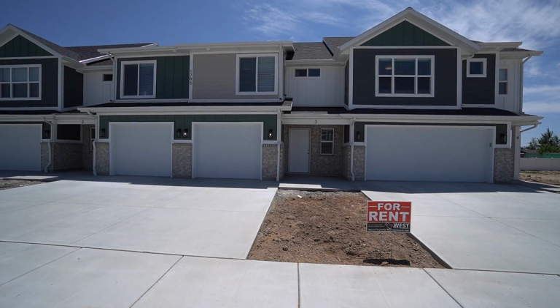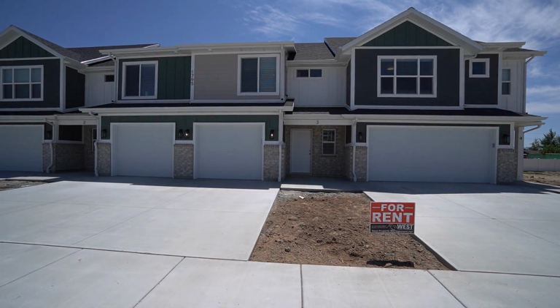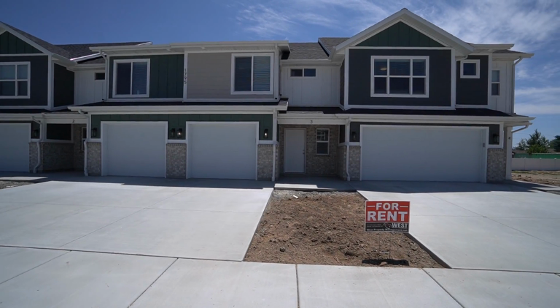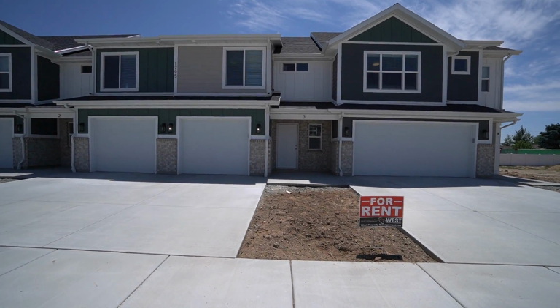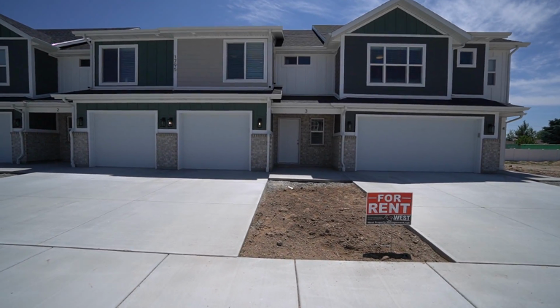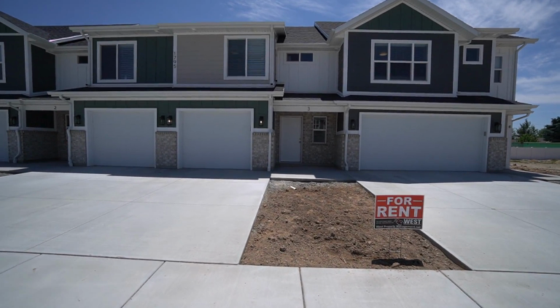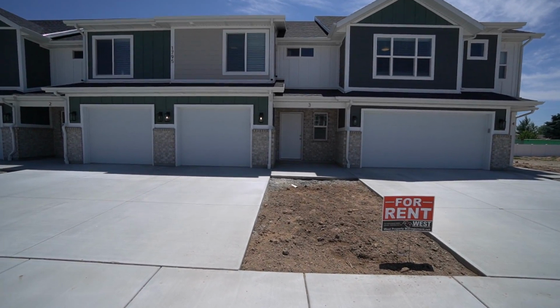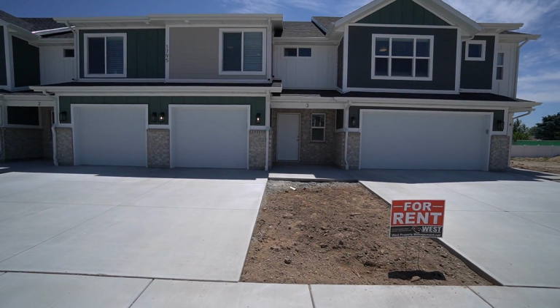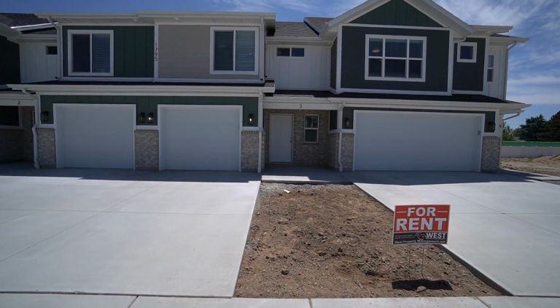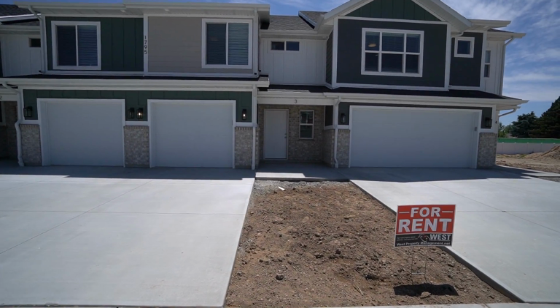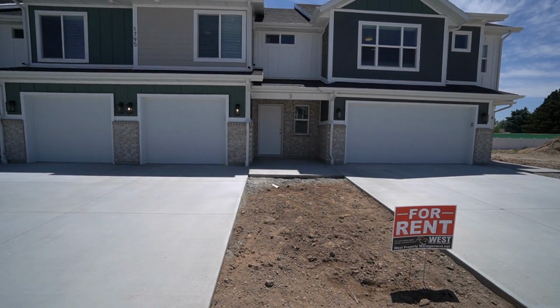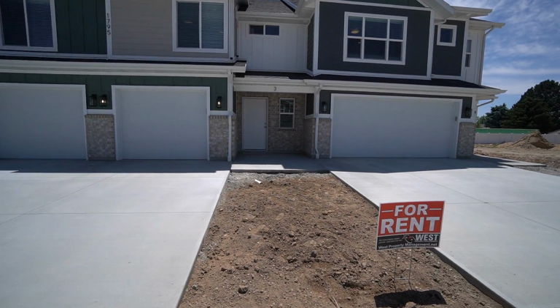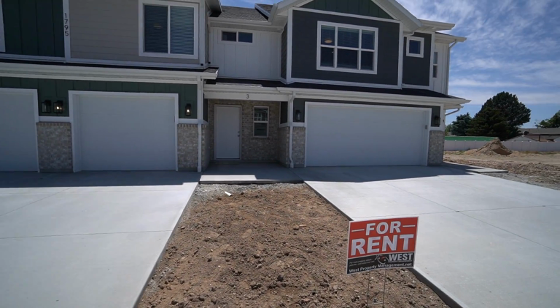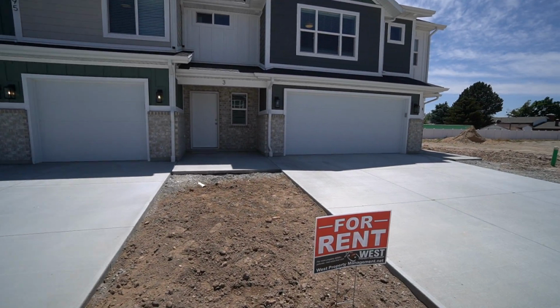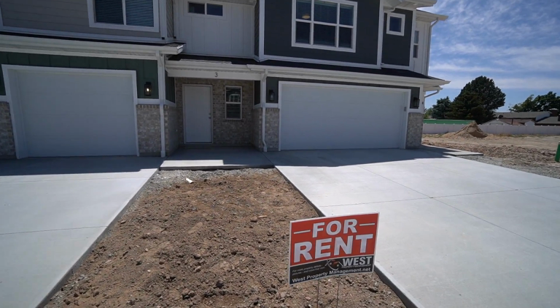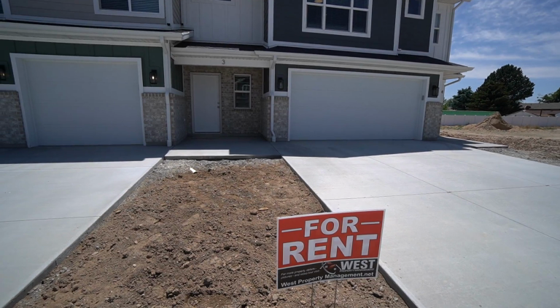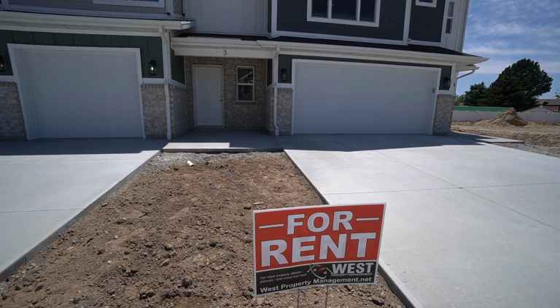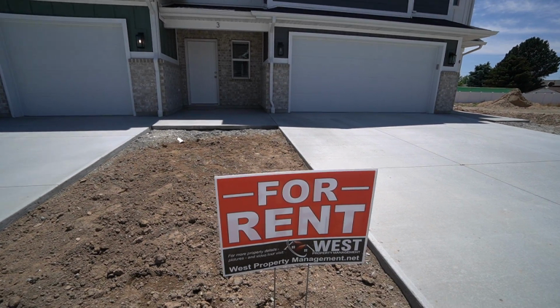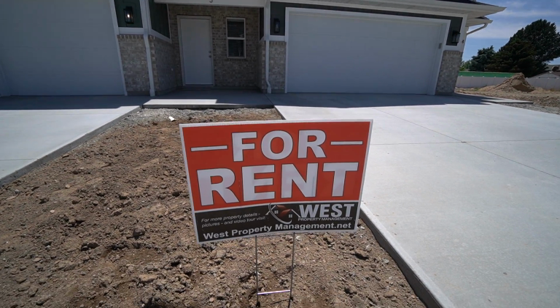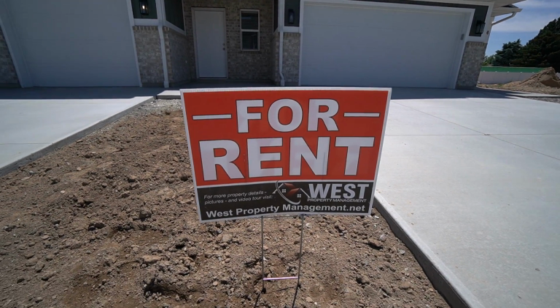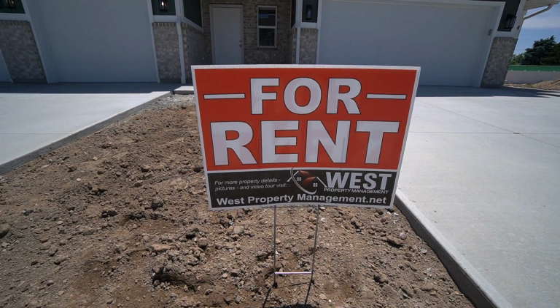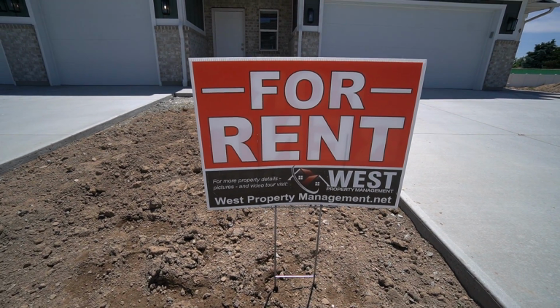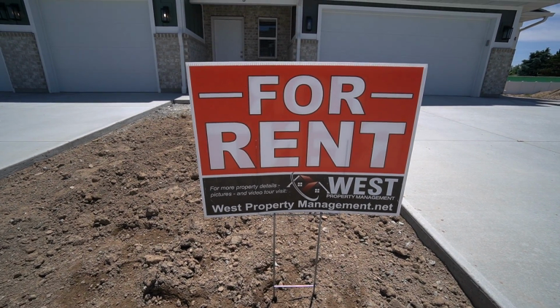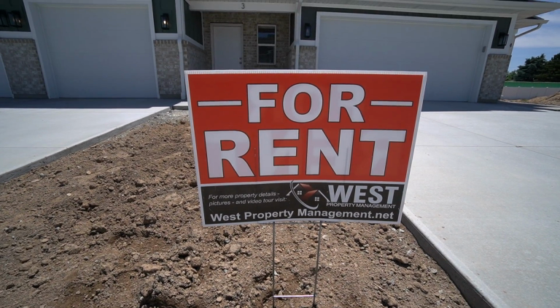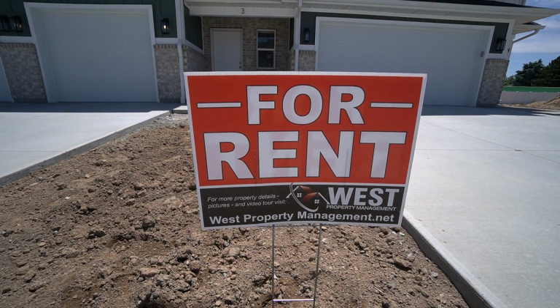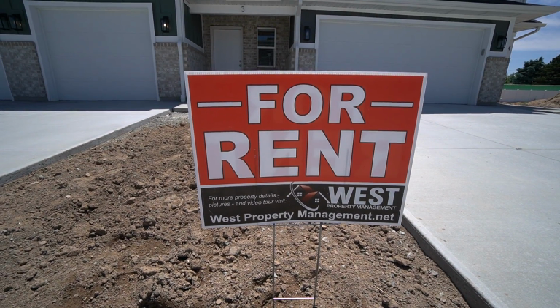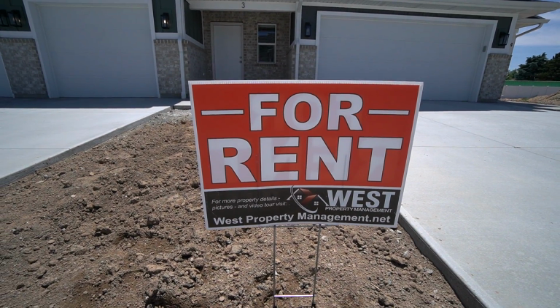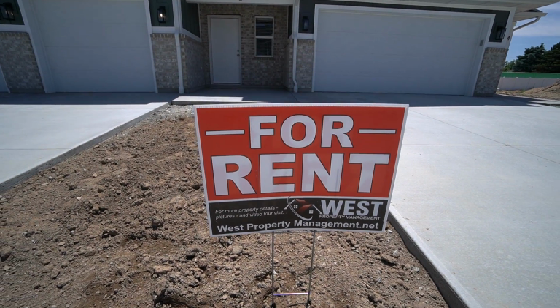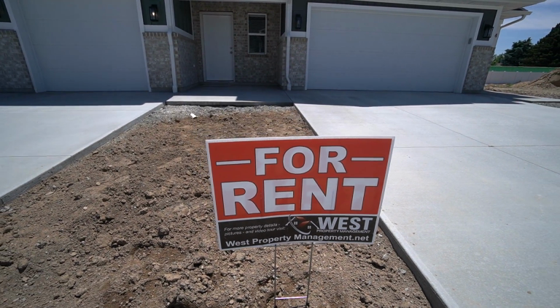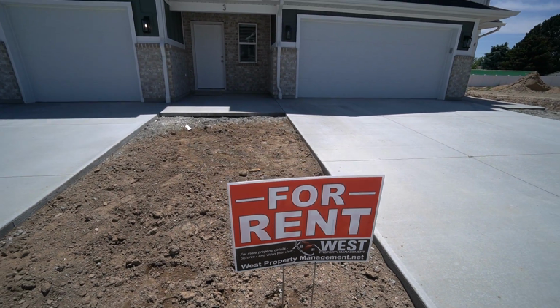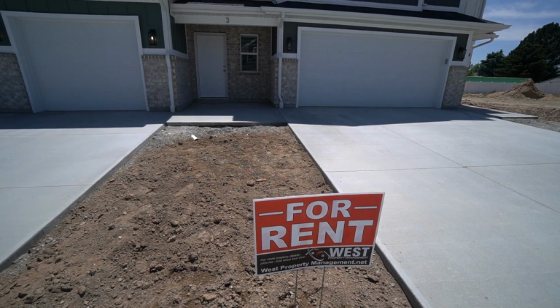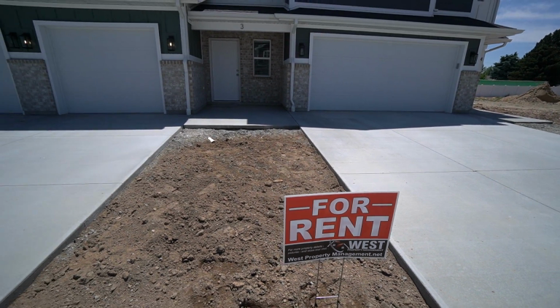Here we are with another video tour with West Property Management. If you like what you see, you can go ahead and head into our website at westpropertymanagement.net and that's where you can get started on an application.